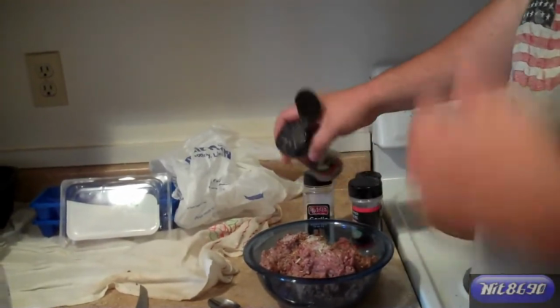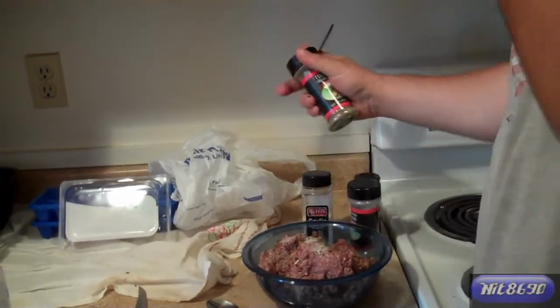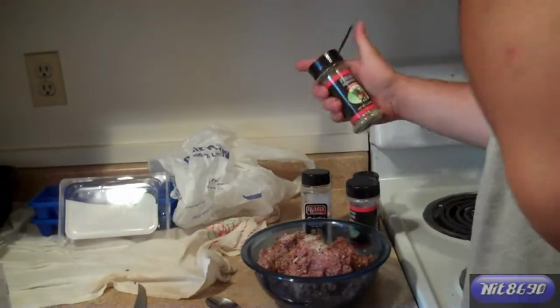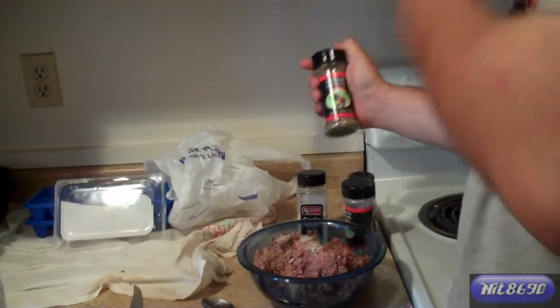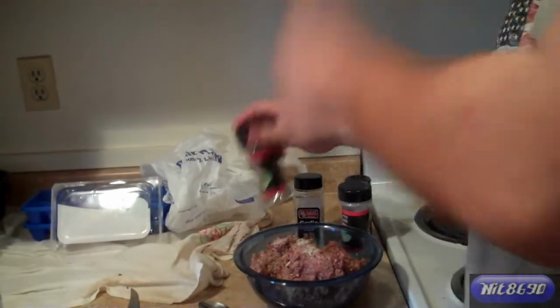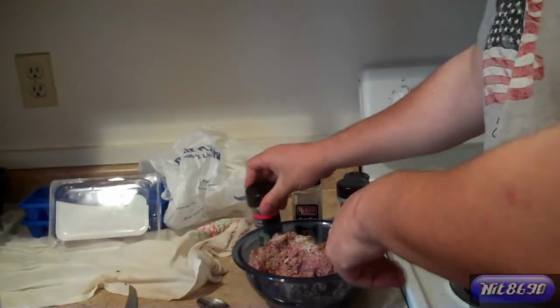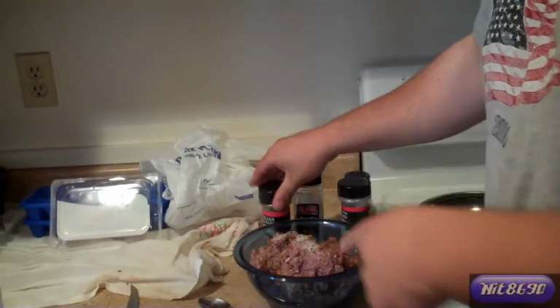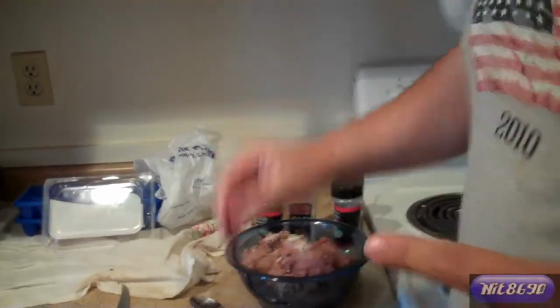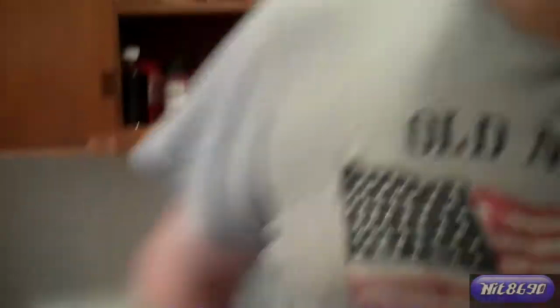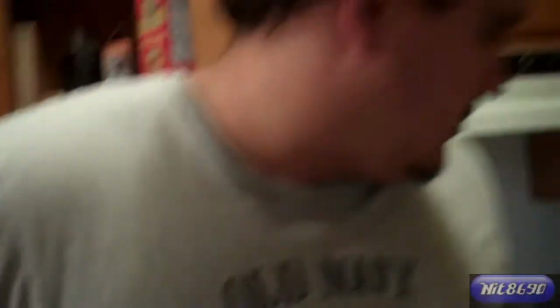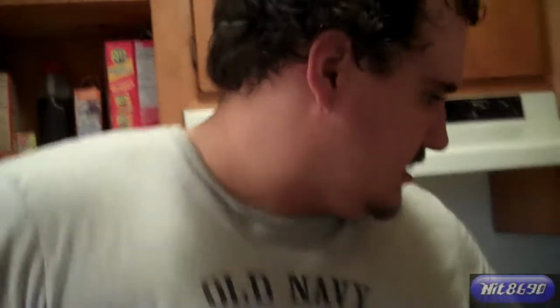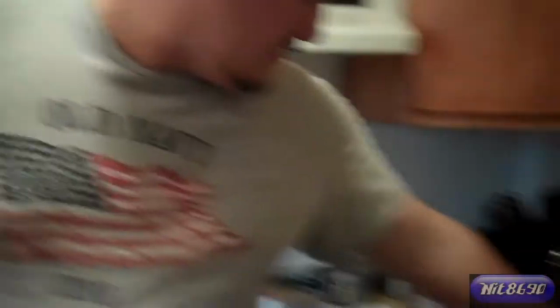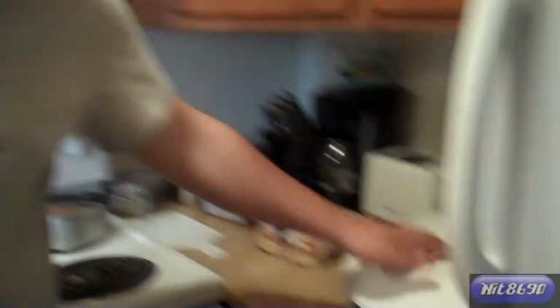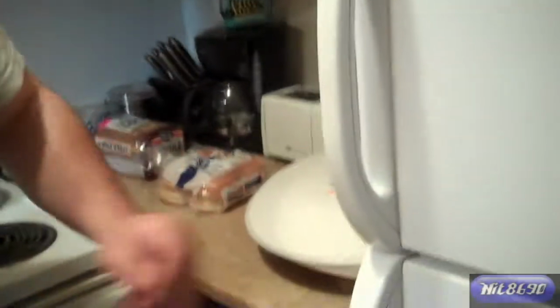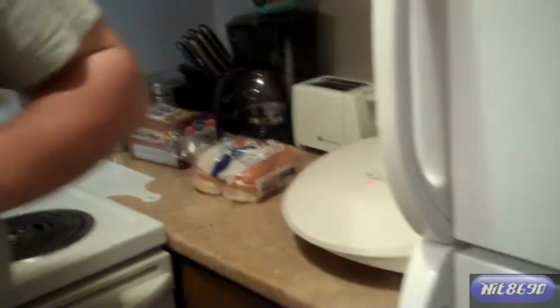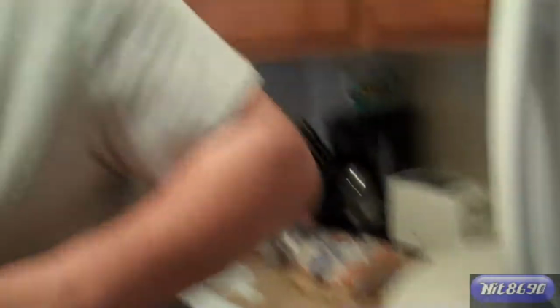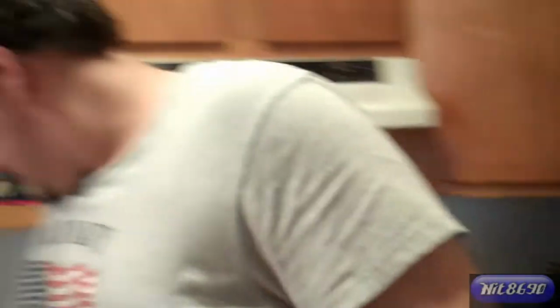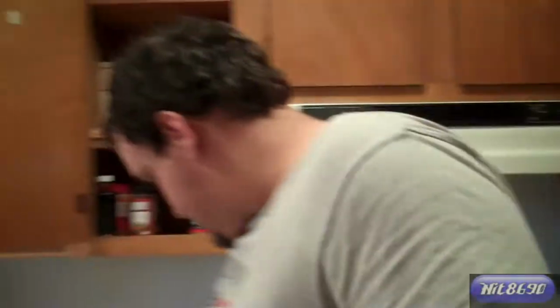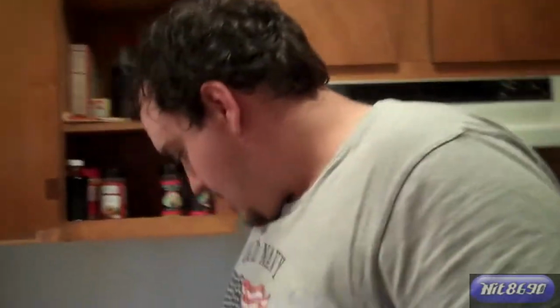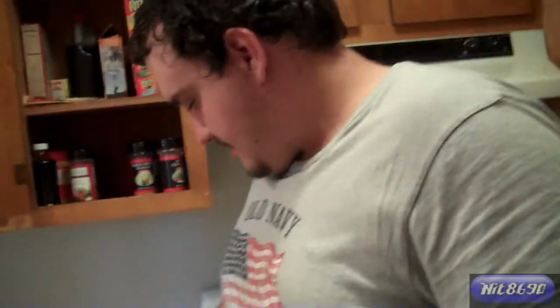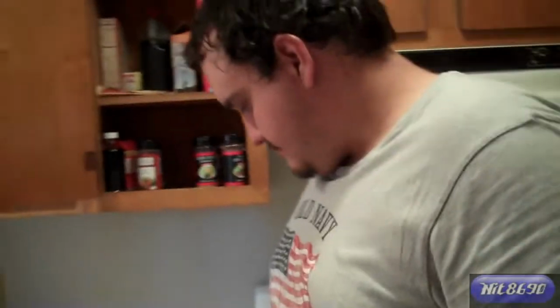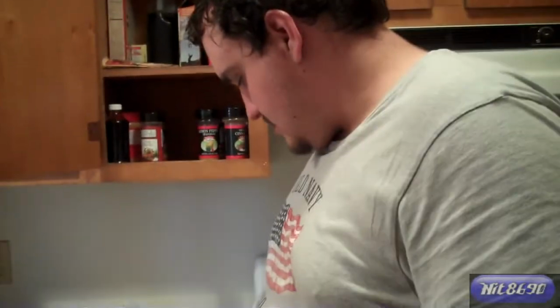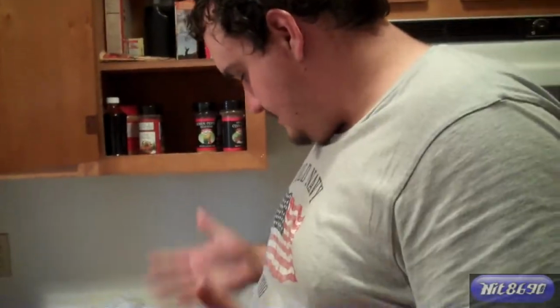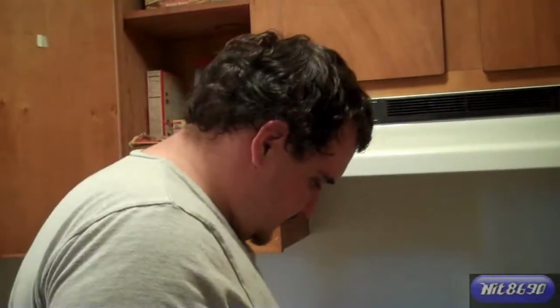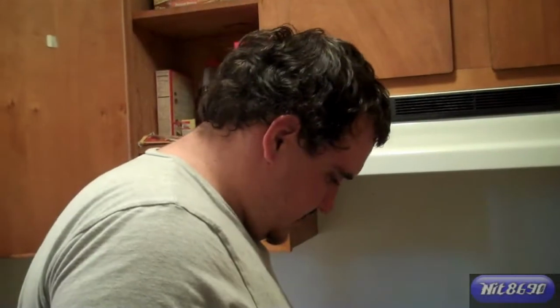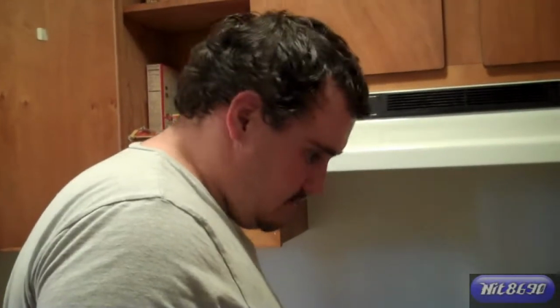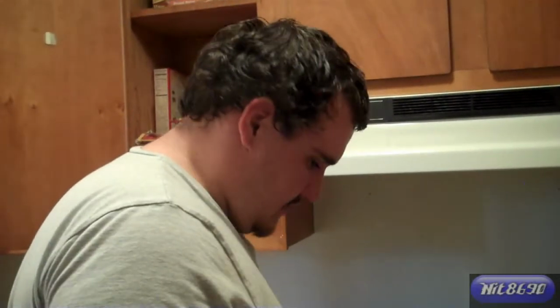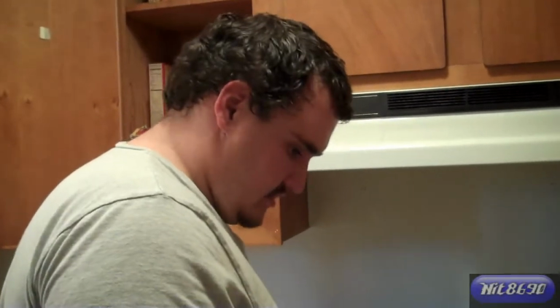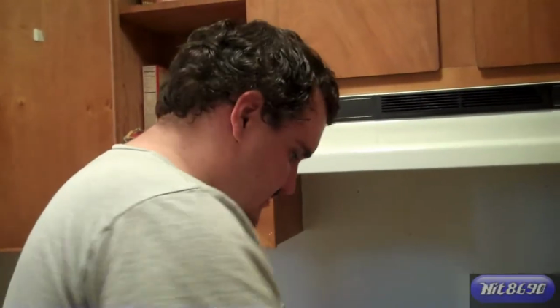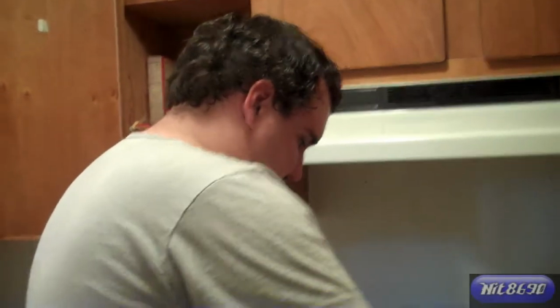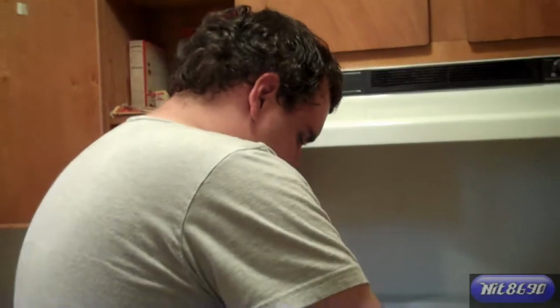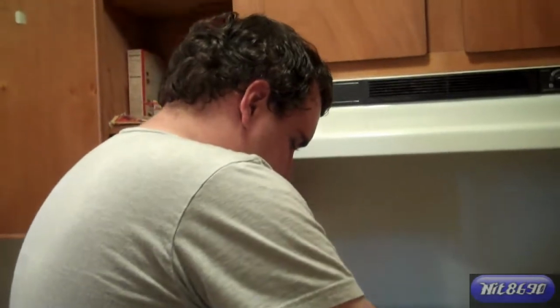Alright, we got all the things mixed up. I'm going to mix it all up and then throw it on the grill. Alright, I got it all mixed up. I'm going to proceed to make my hamburger patties.